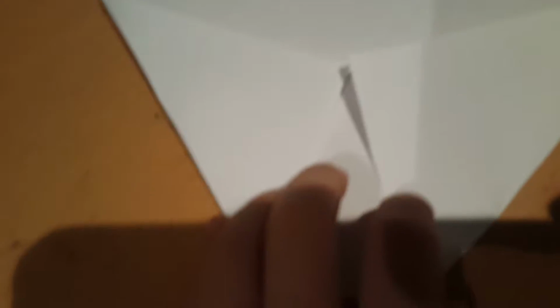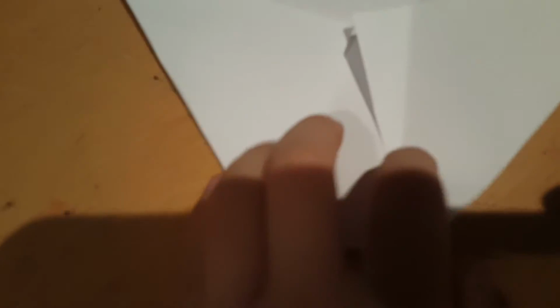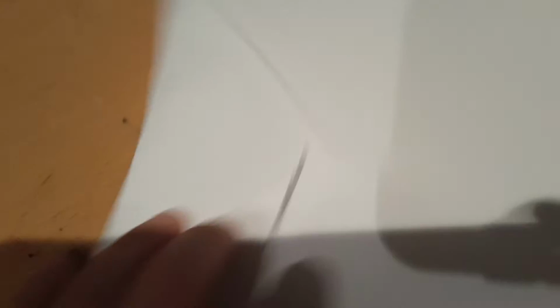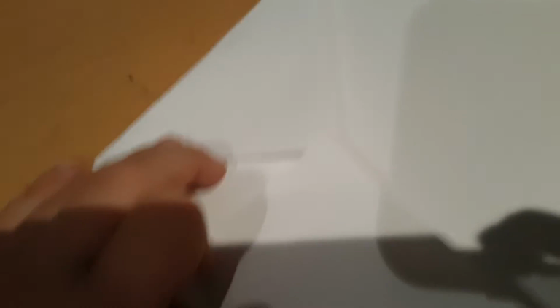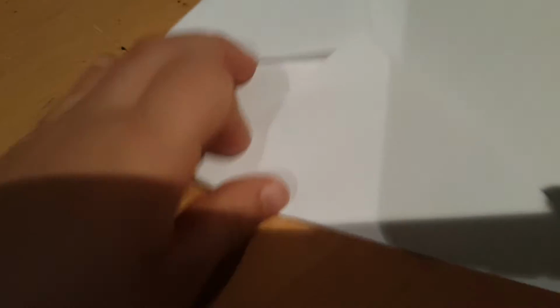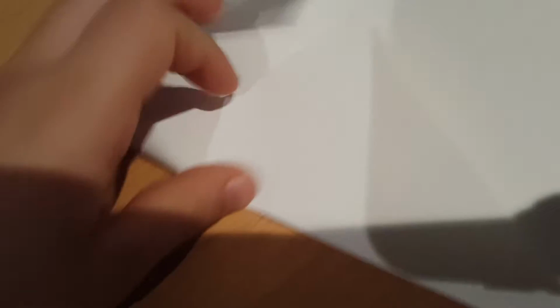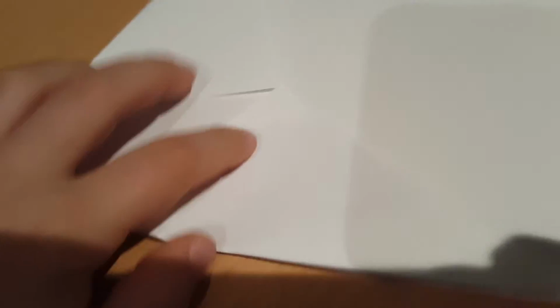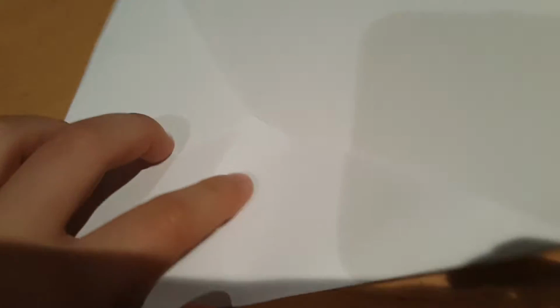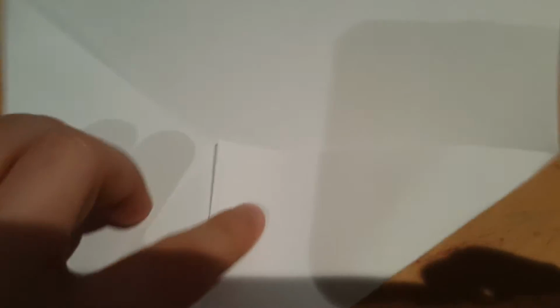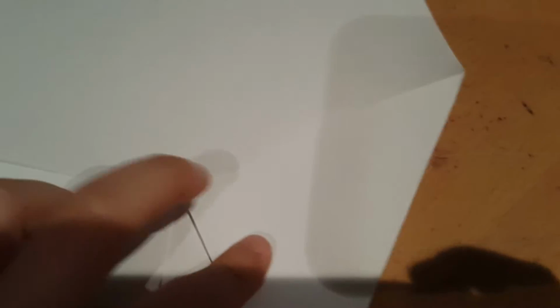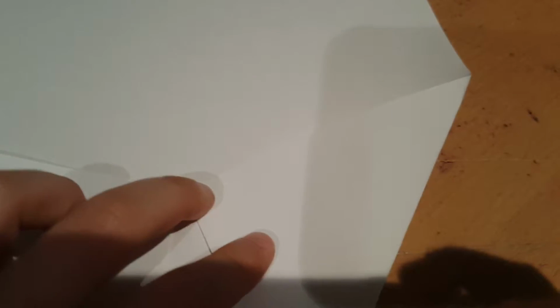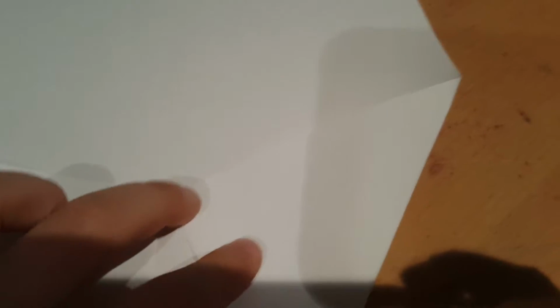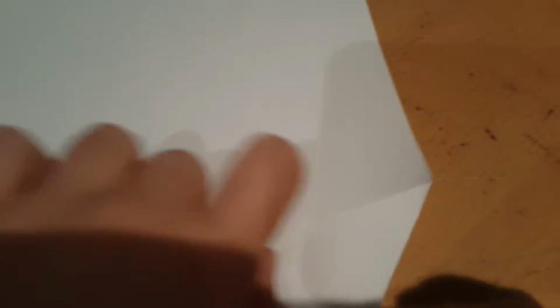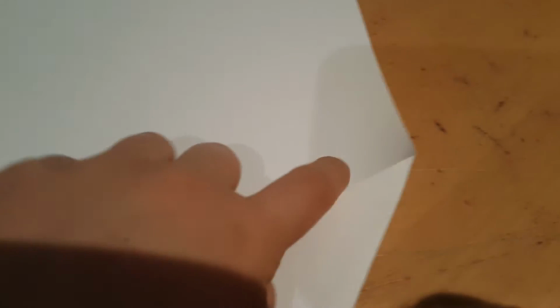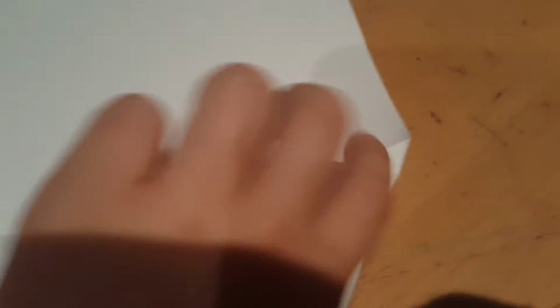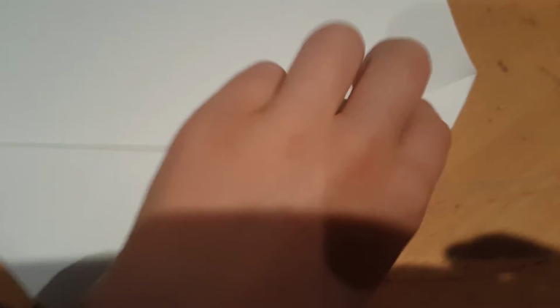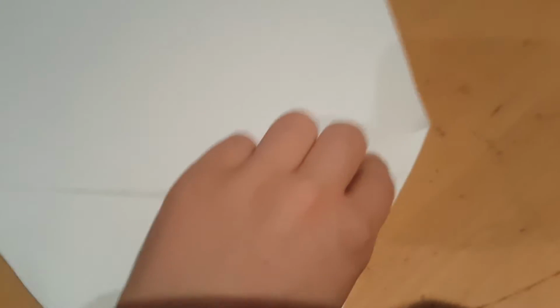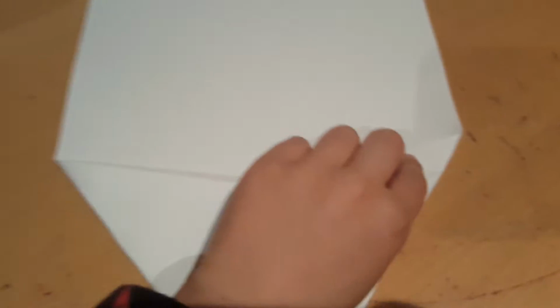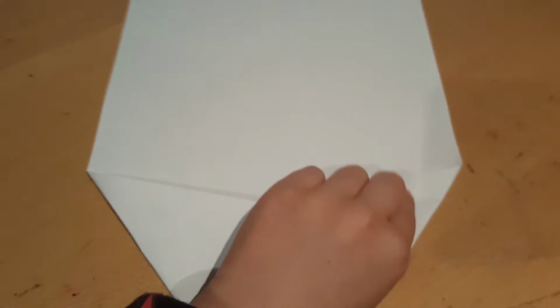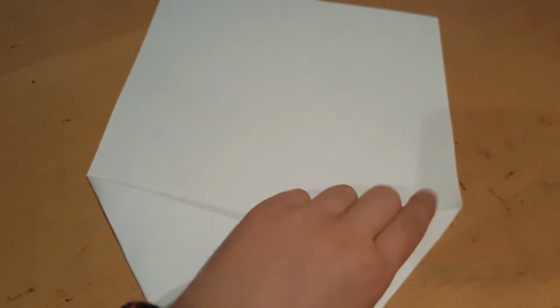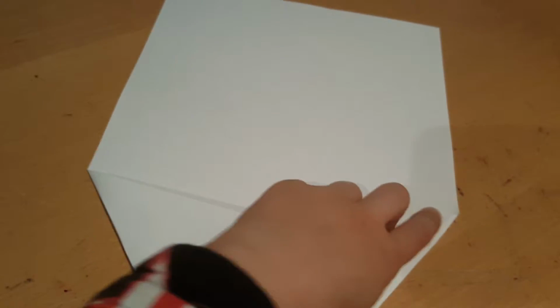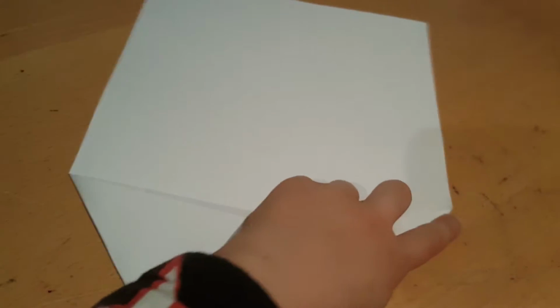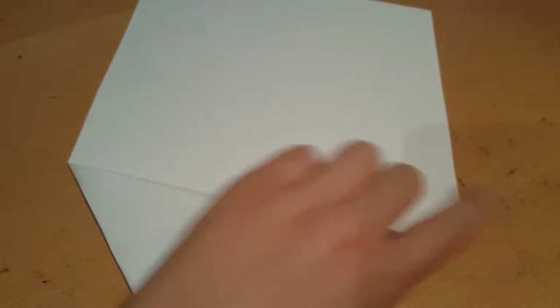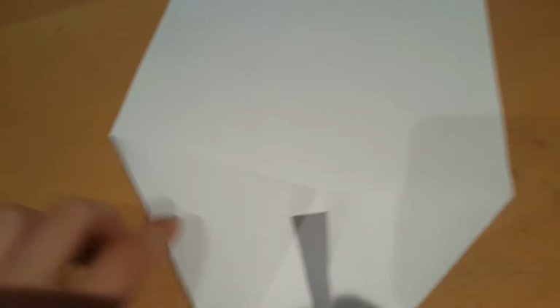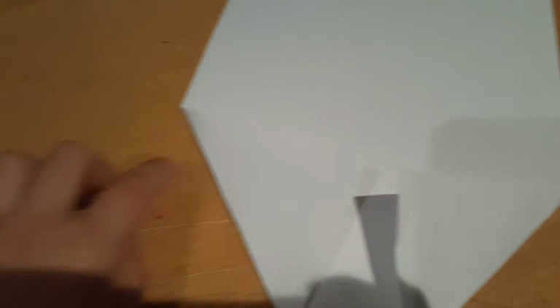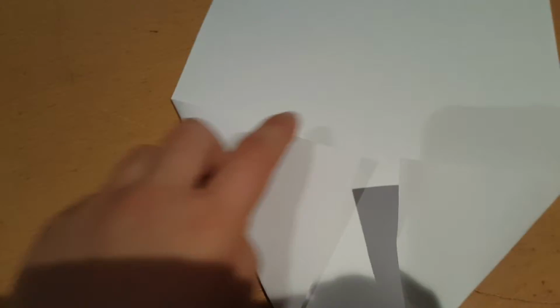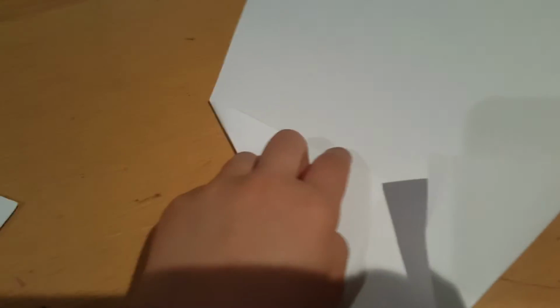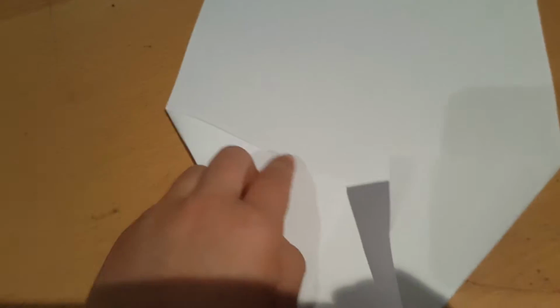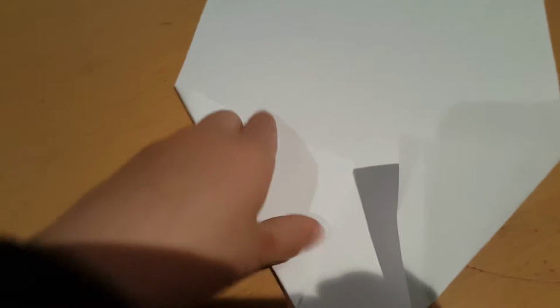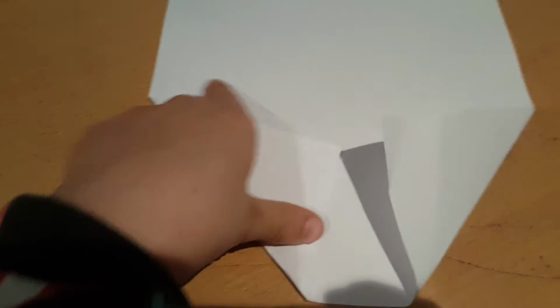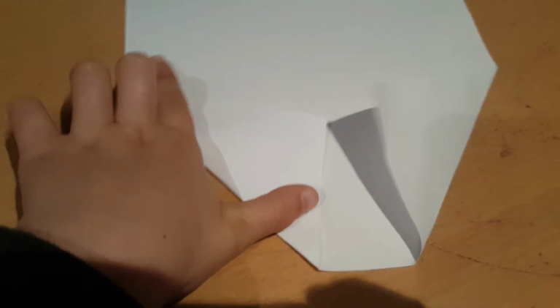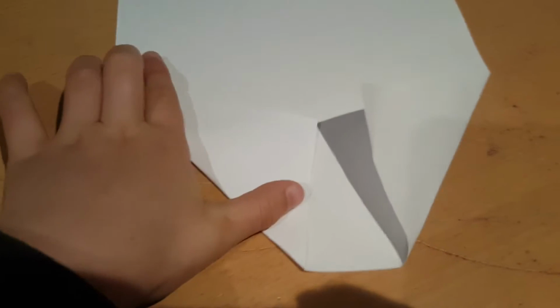Your first step should be like this: two folds, one fold there, one fold there.